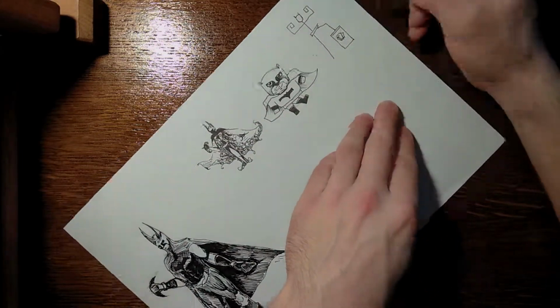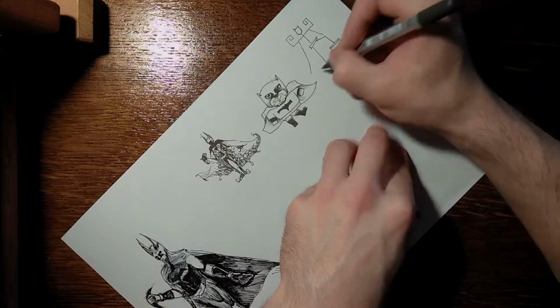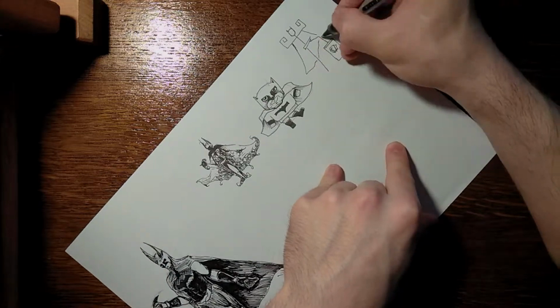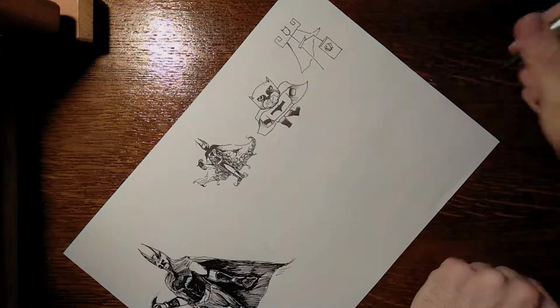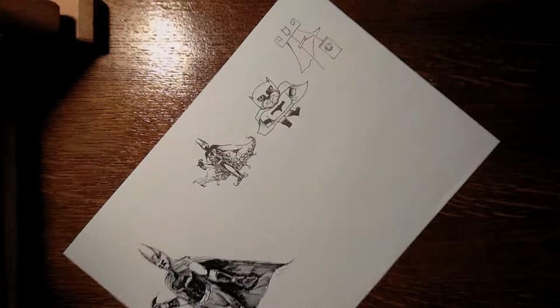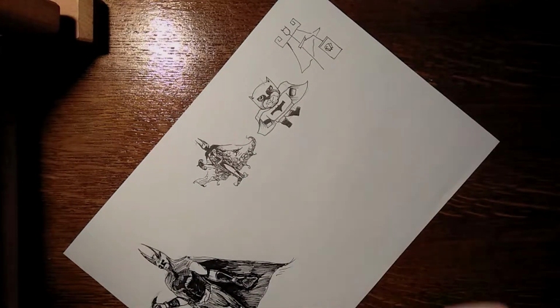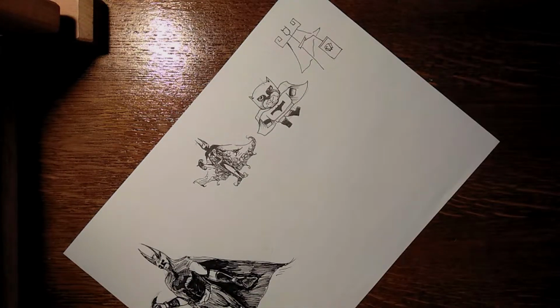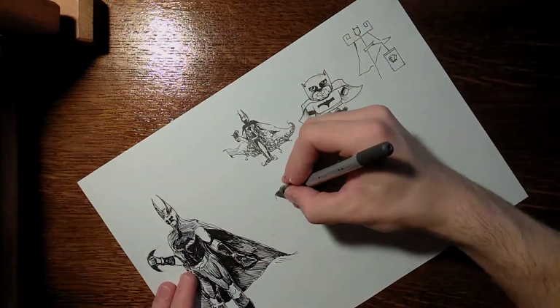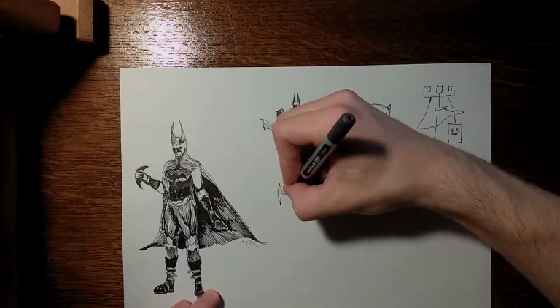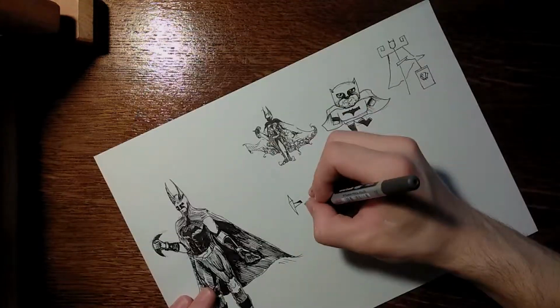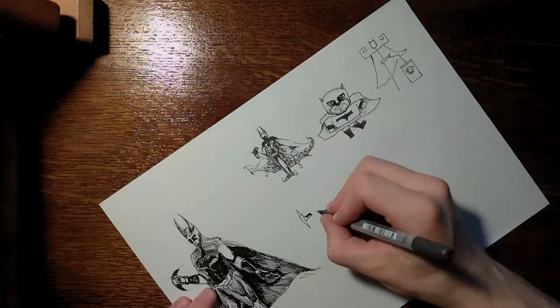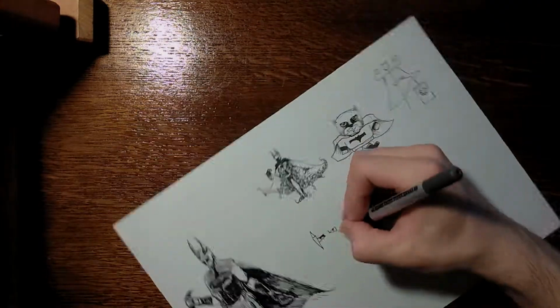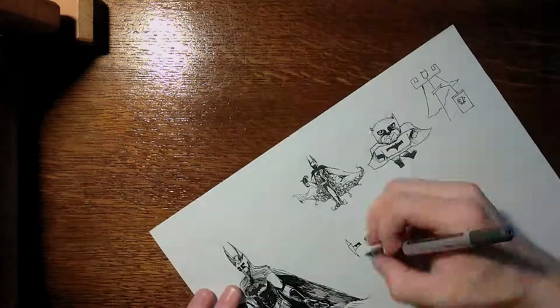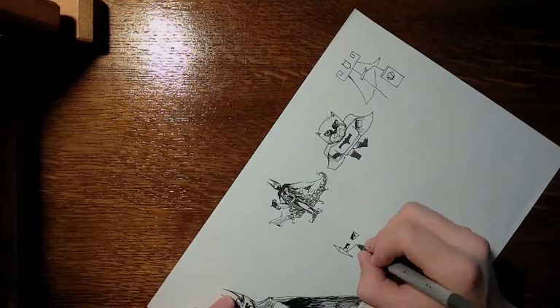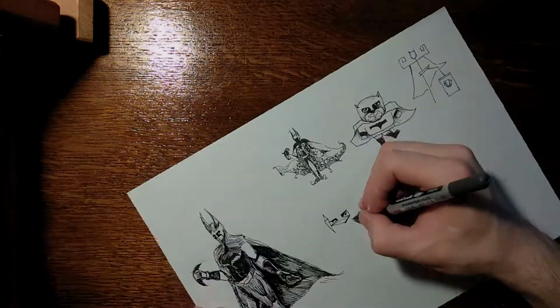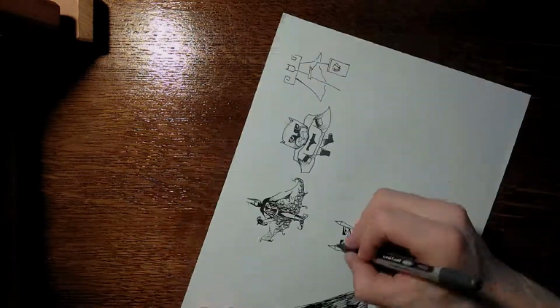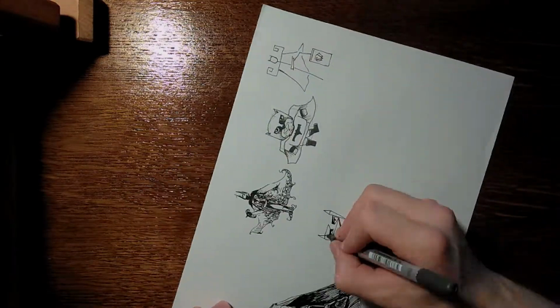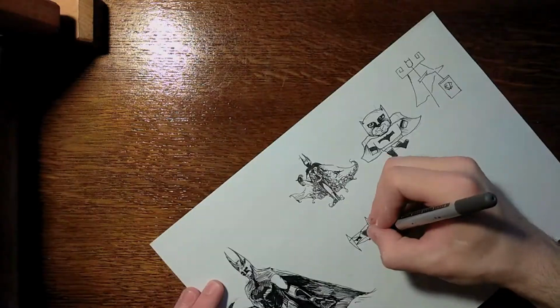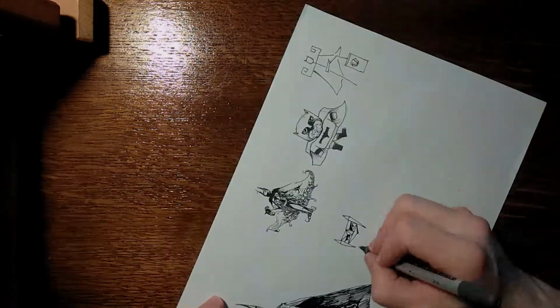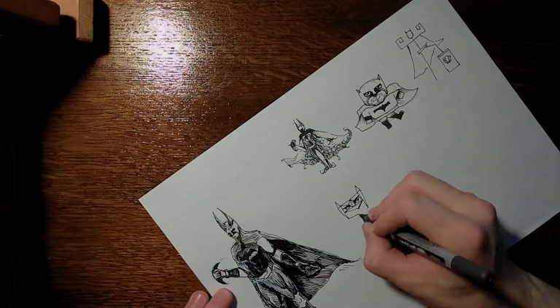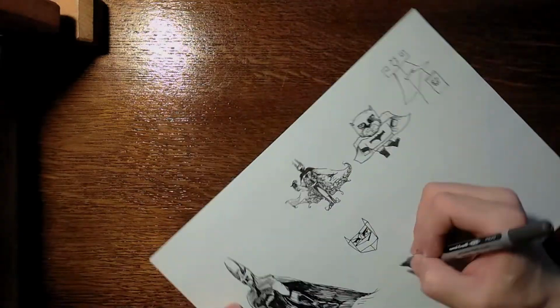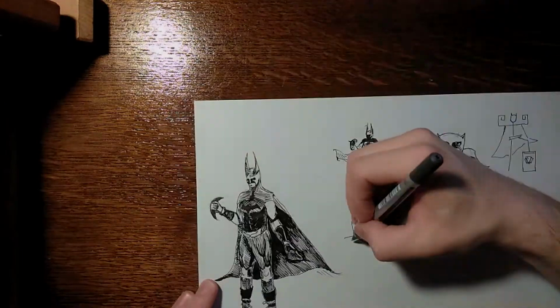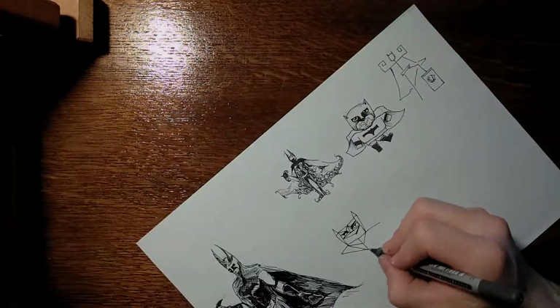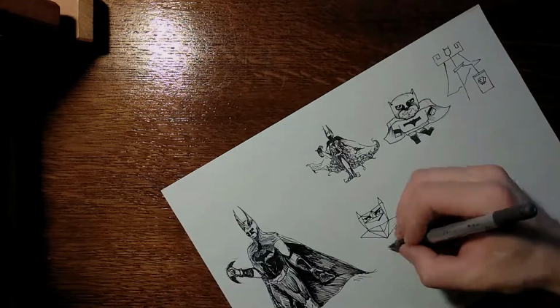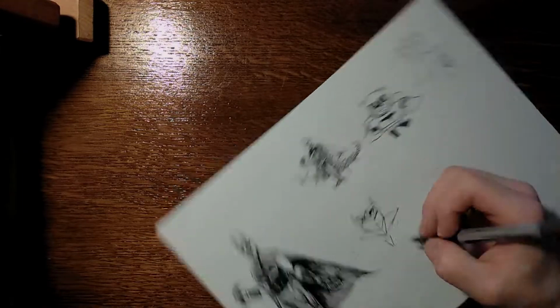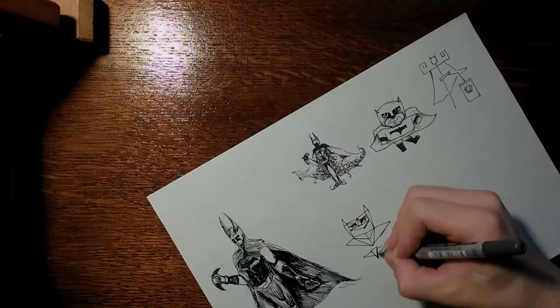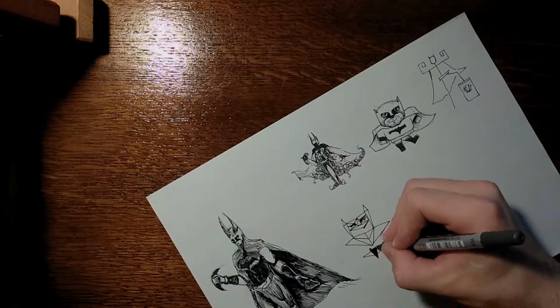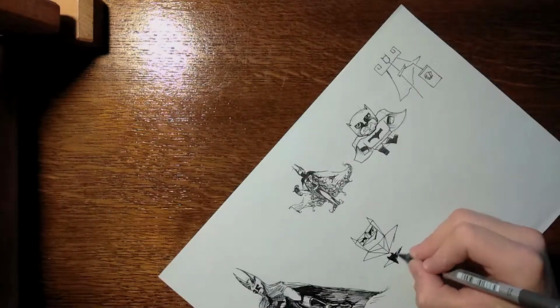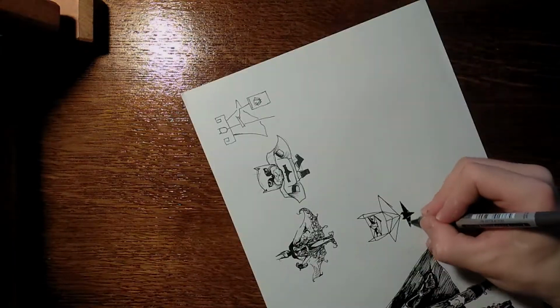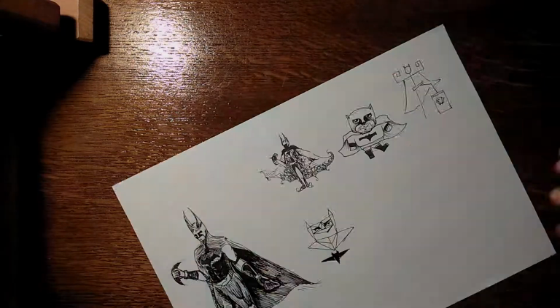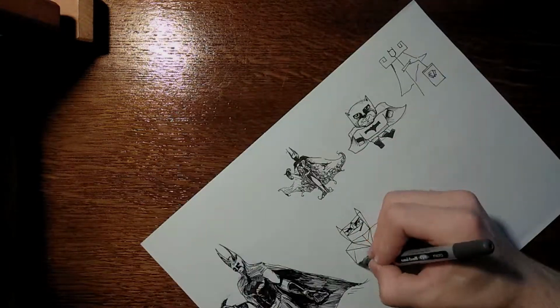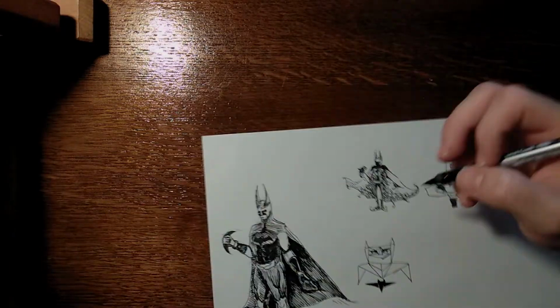The next one is a Chibi cartoonish Batman. This one is pretty straightforward — fat Batman with small legs, big eyes, and kind of square. So yeah, that's that one.